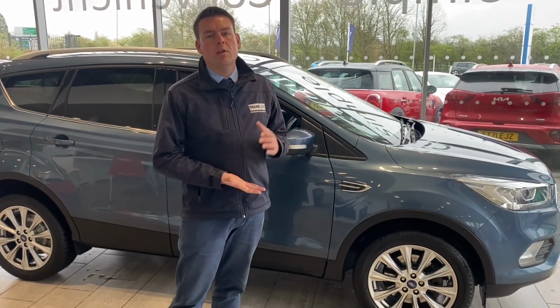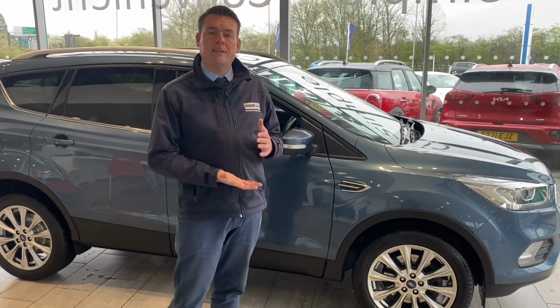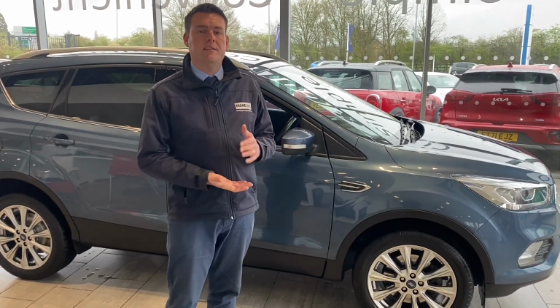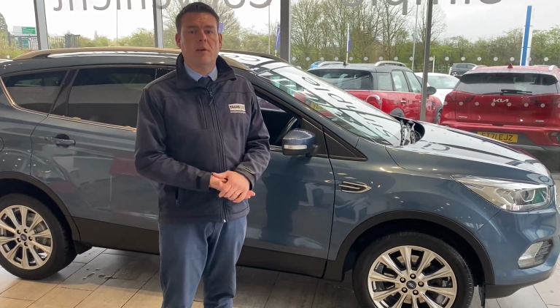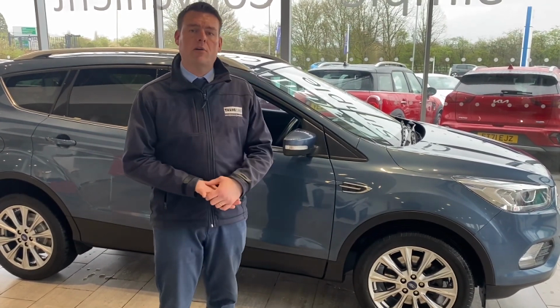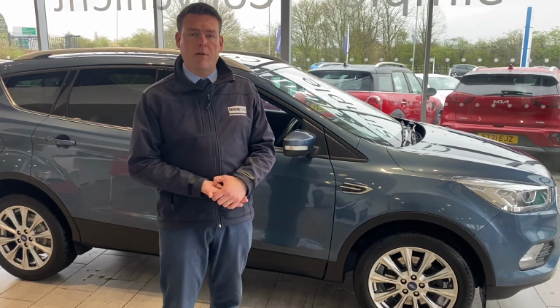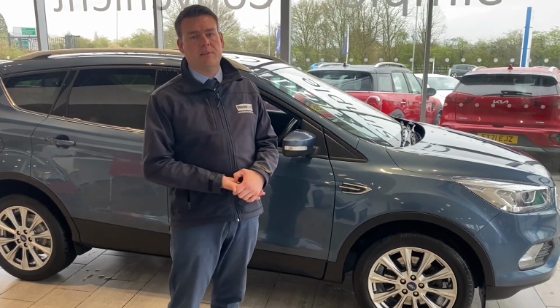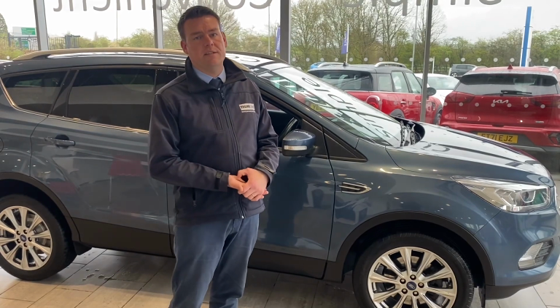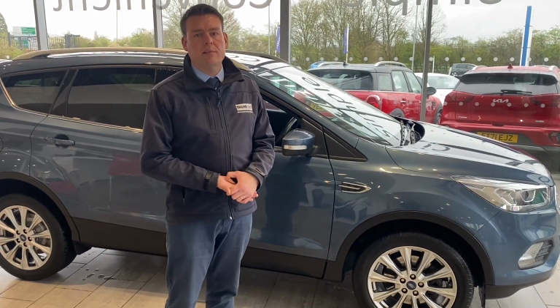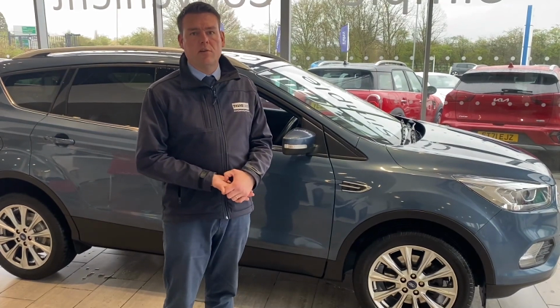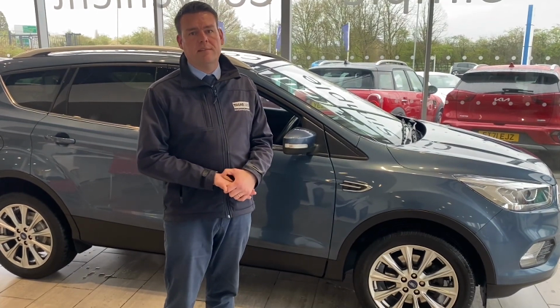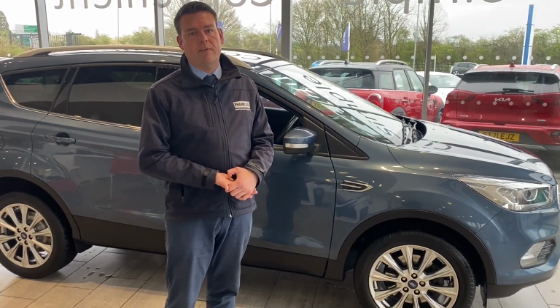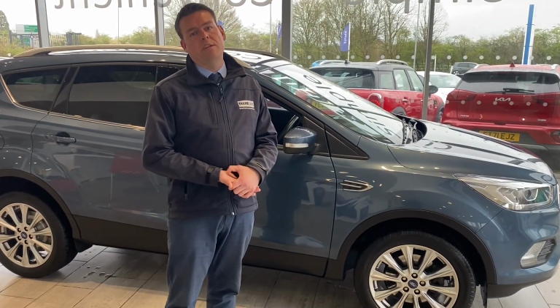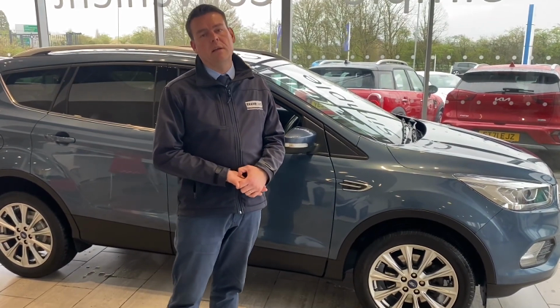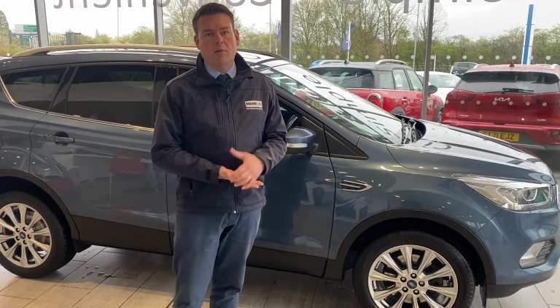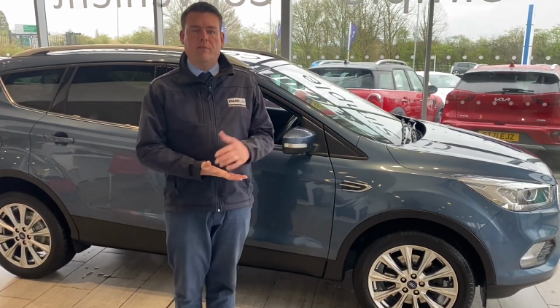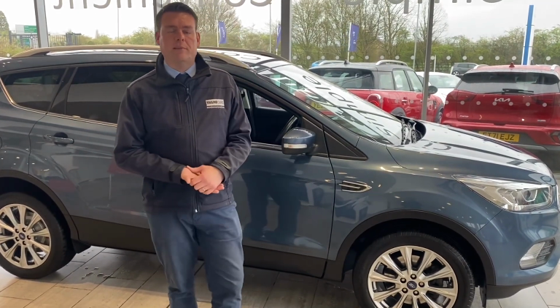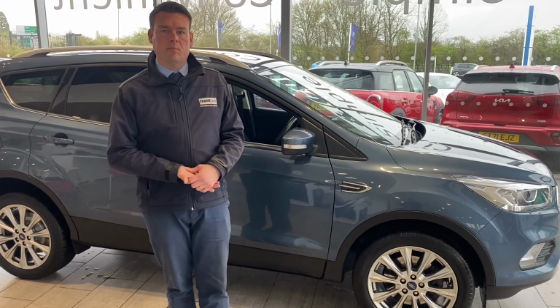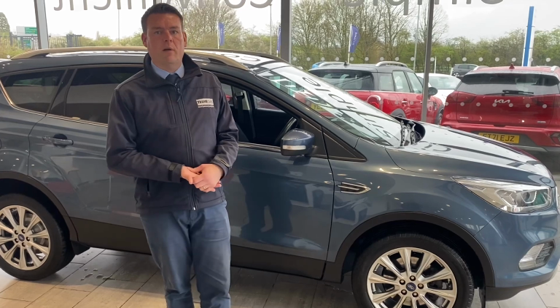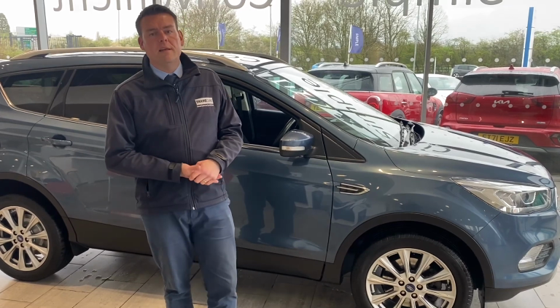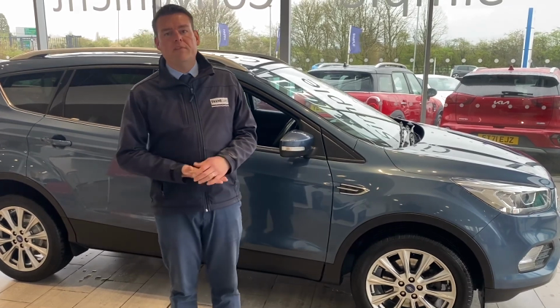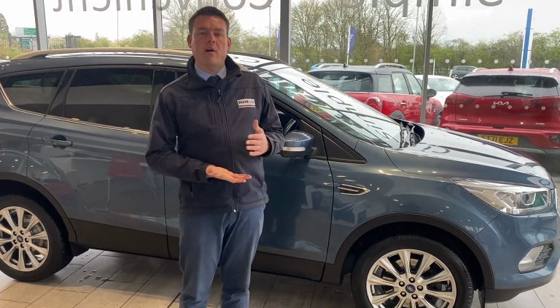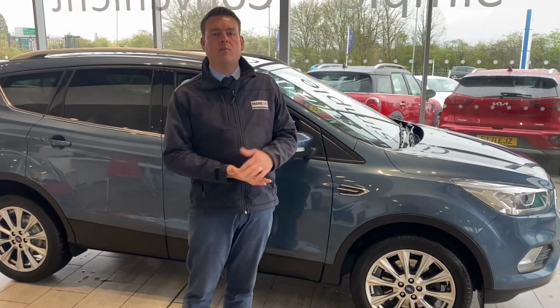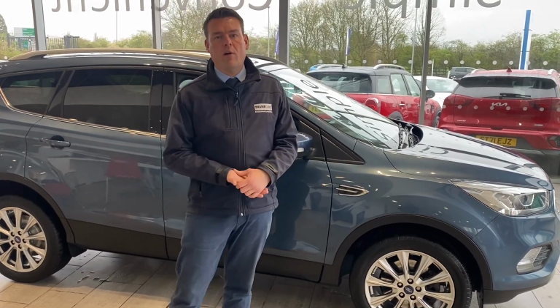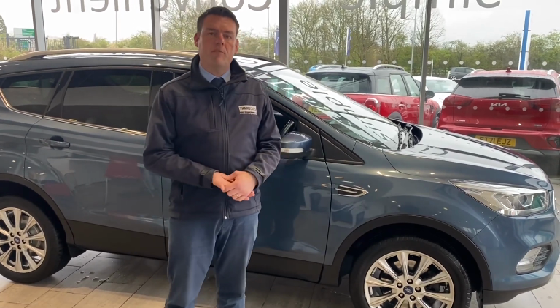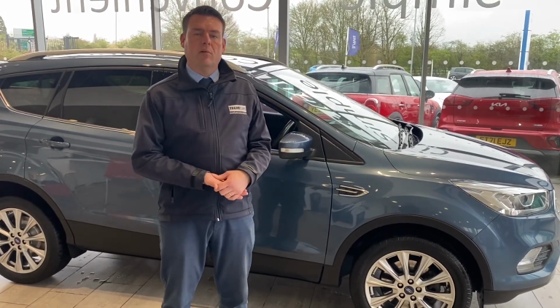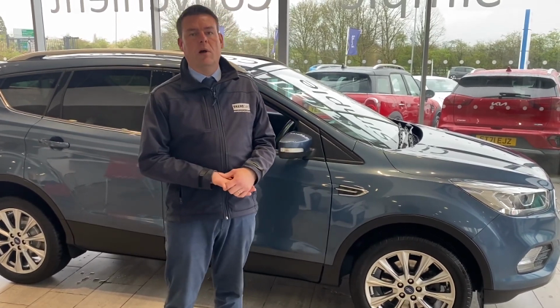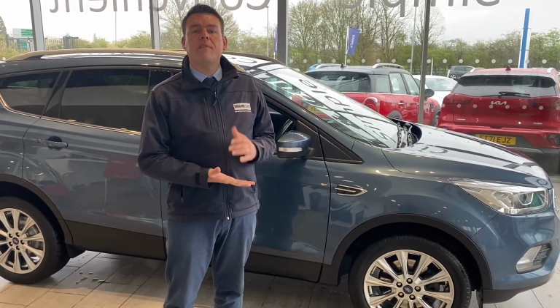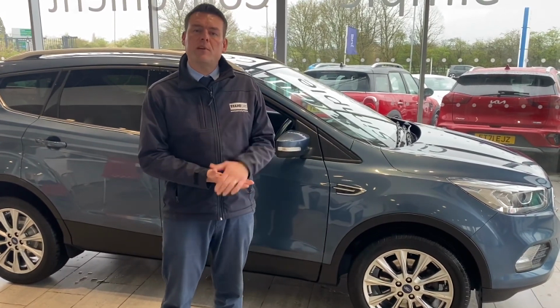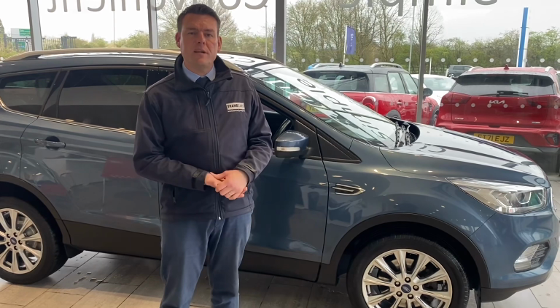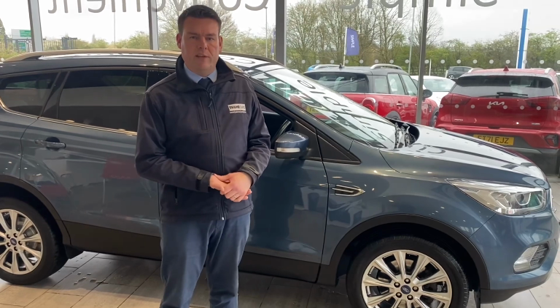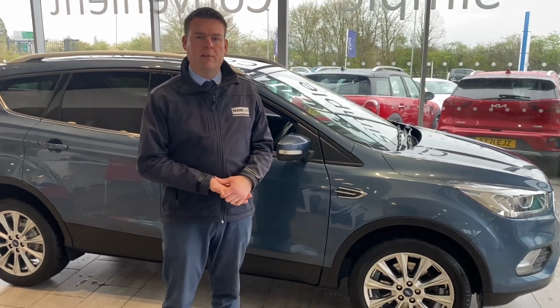Your part exchange is extremely welcome — we're after part exchanges, so do contact us for an evaluation and we'll always give you the best possible price. If you need finance, we've got a great offering from Blackwater as well. Thanks very much for watching, we'll see you very soon. Thank you.